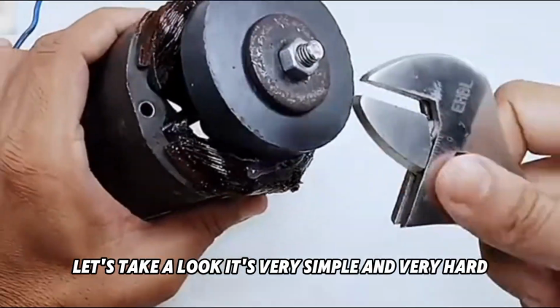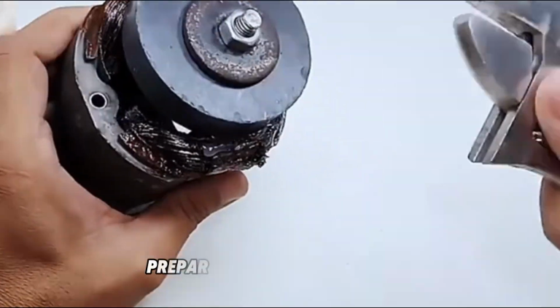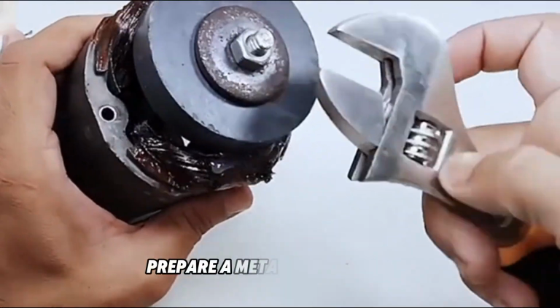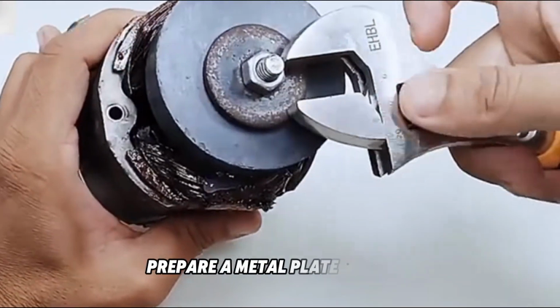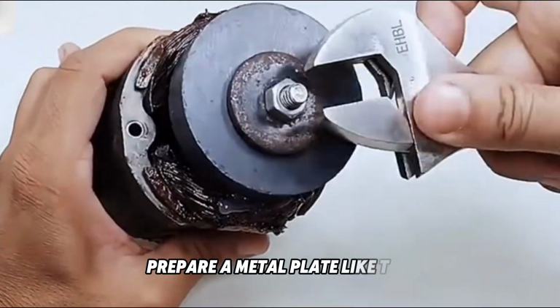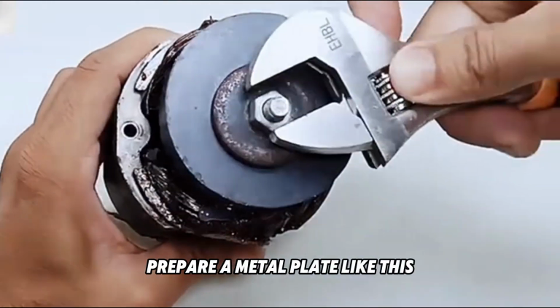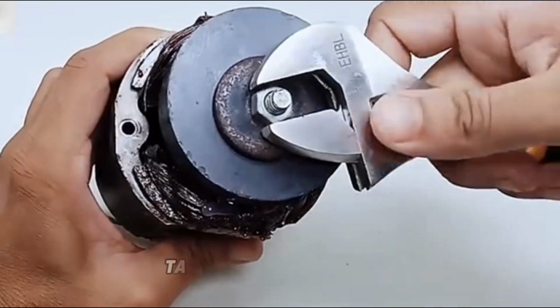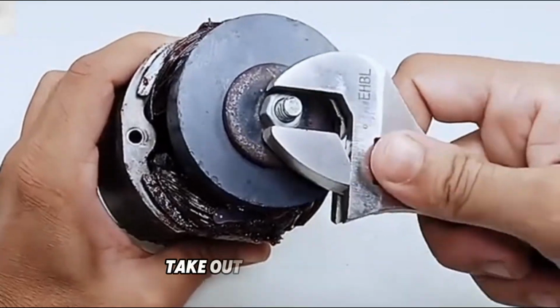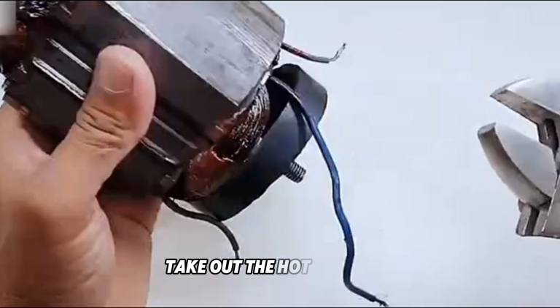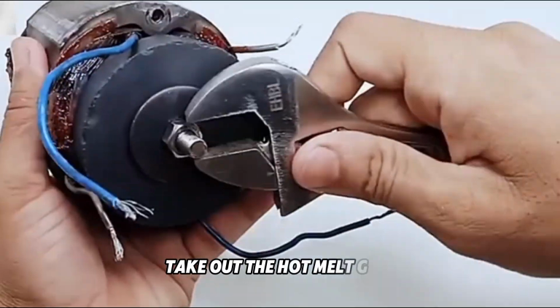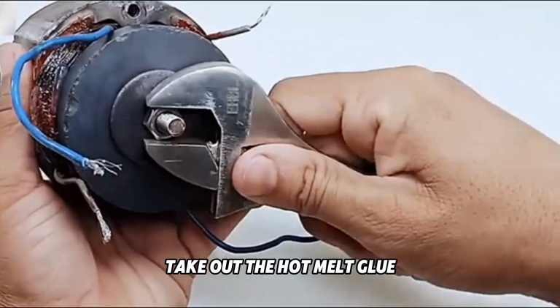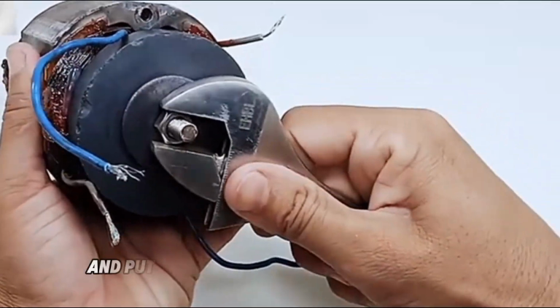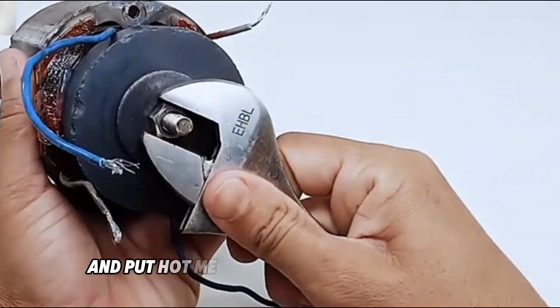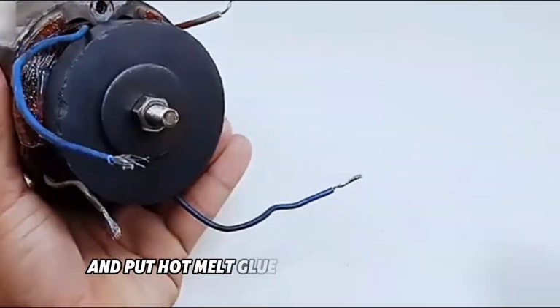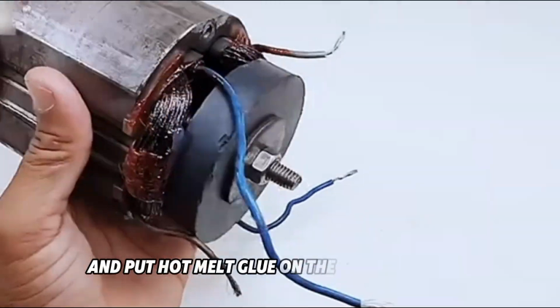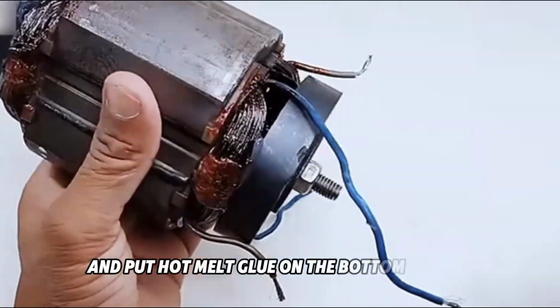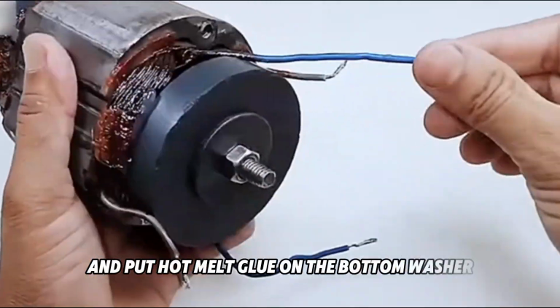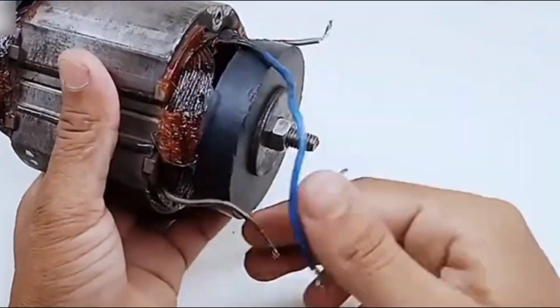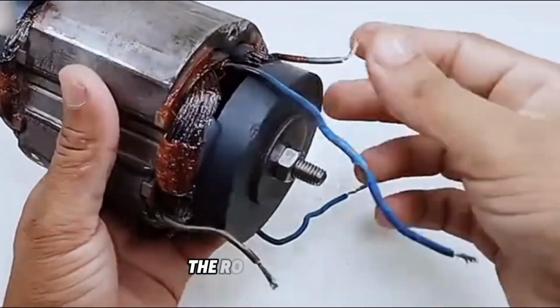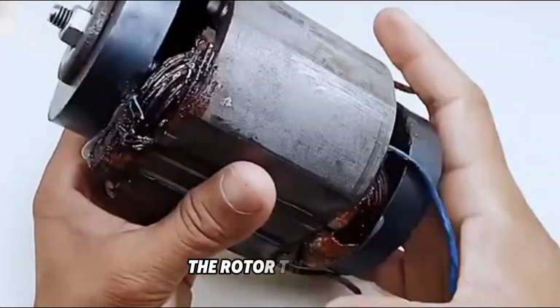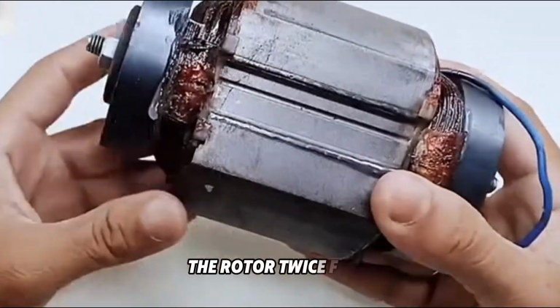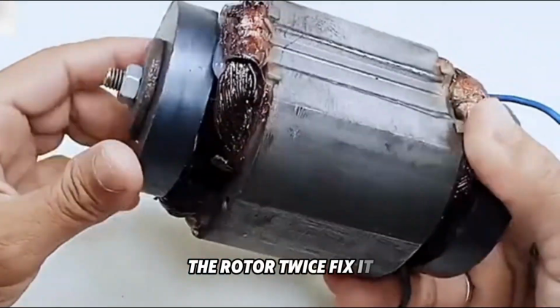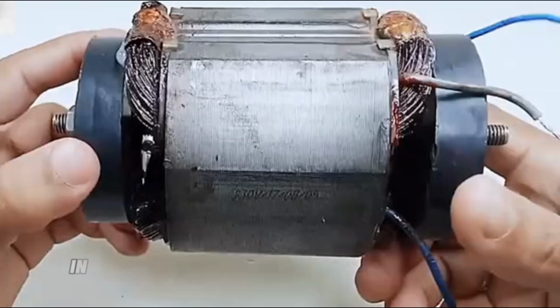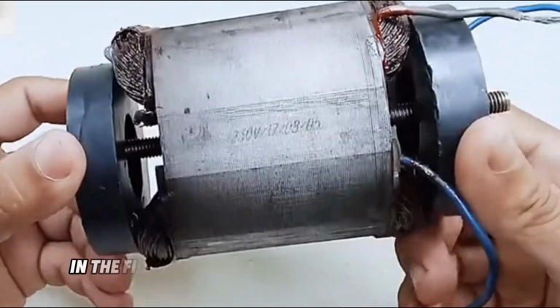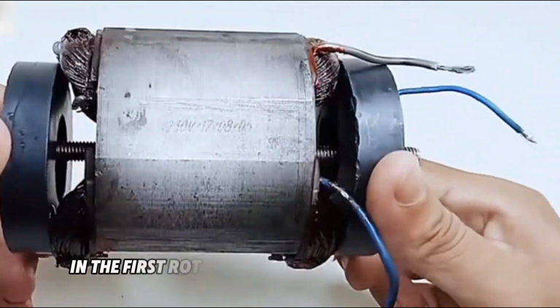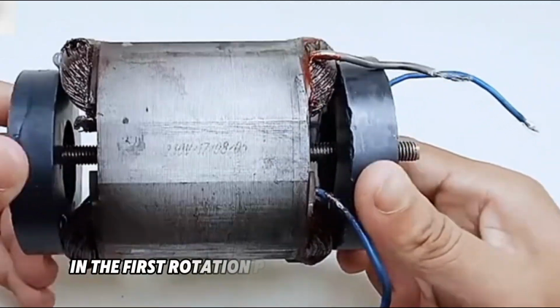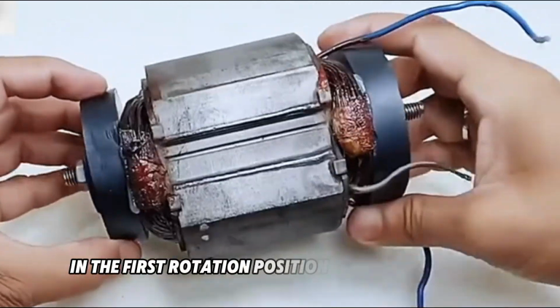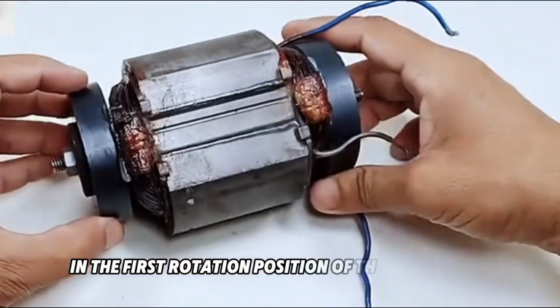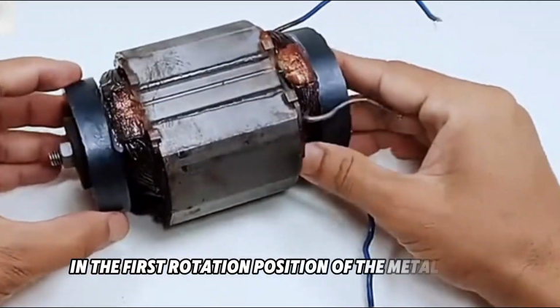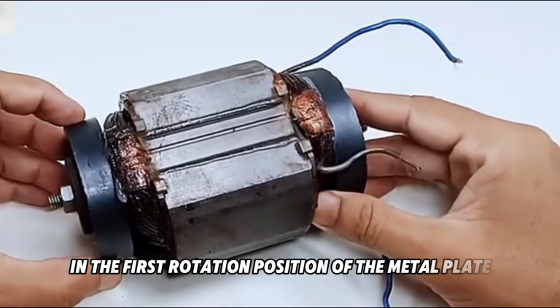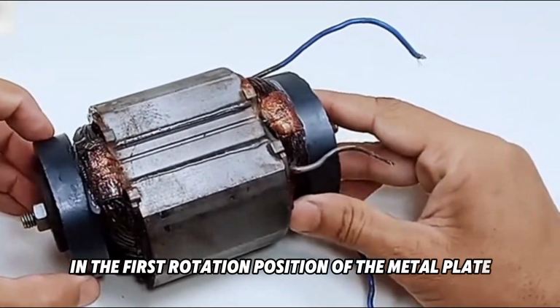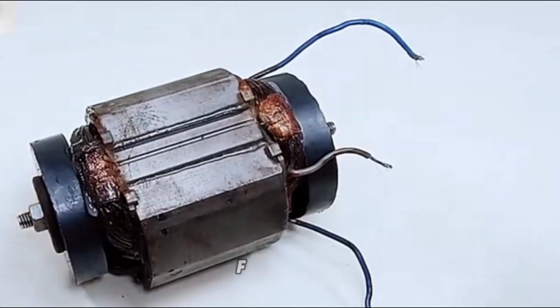Prepare a metal plate like this. Take out the hot melt glue and put hot melt glue on the bottom washer of the rotor twice. Fix it in the first rotation position of the metal plate and fix it.